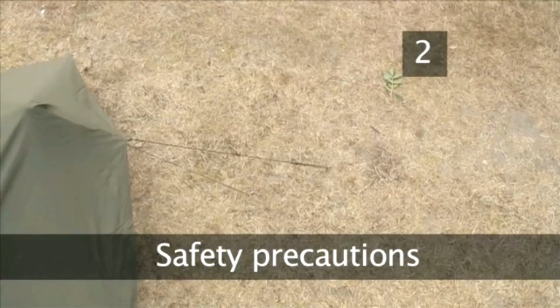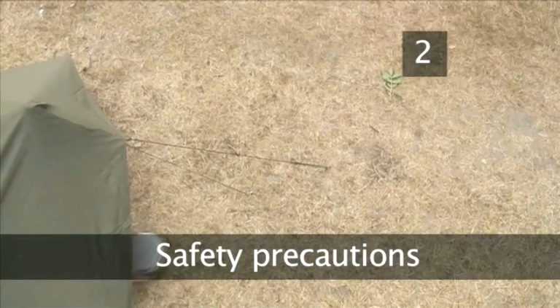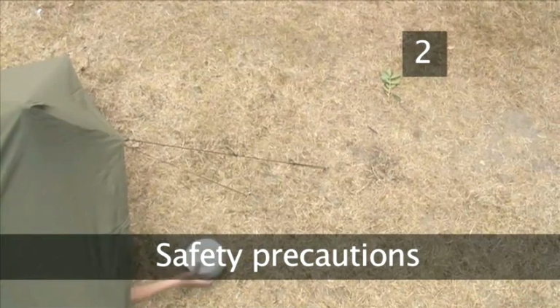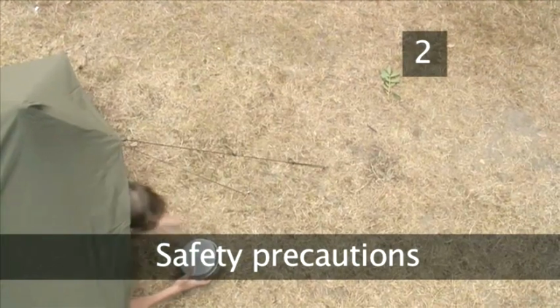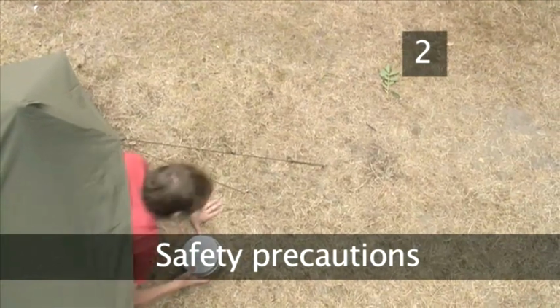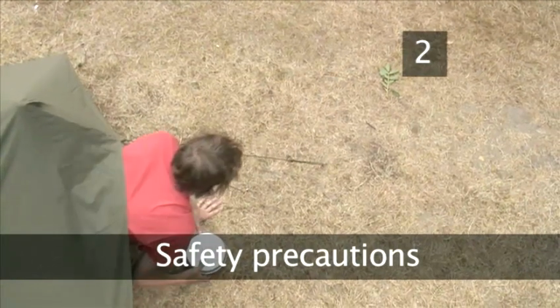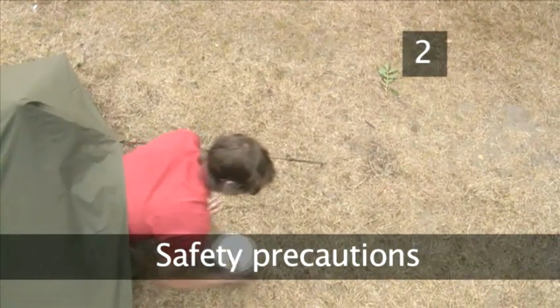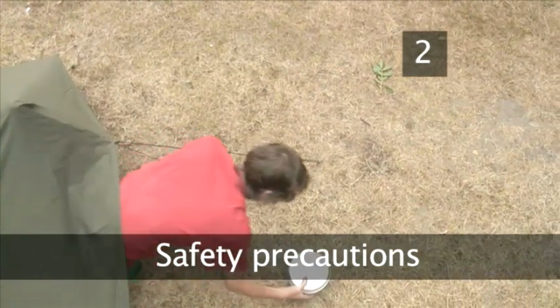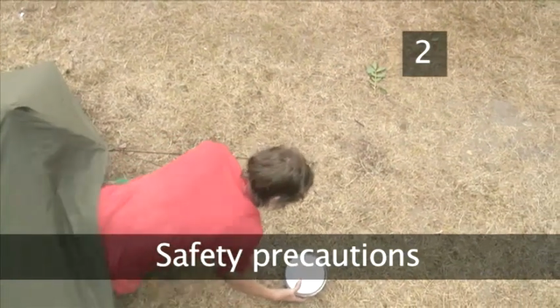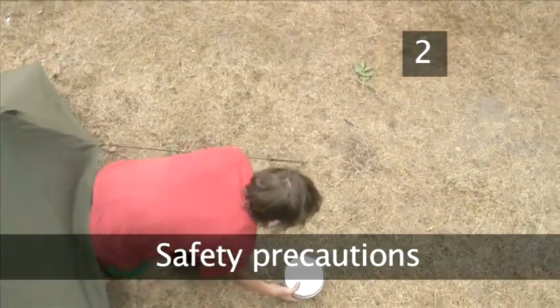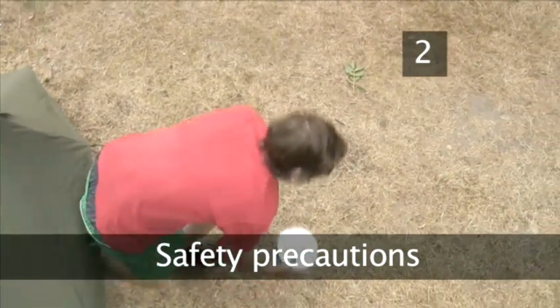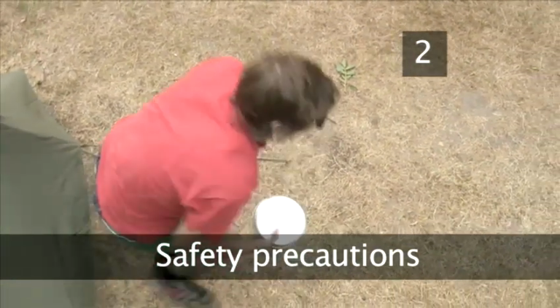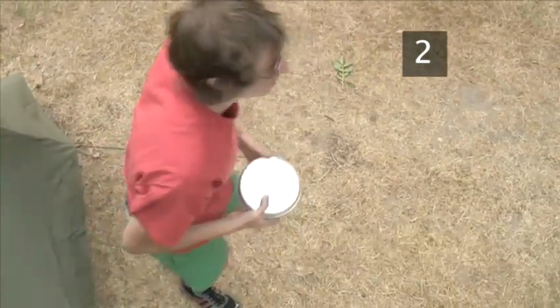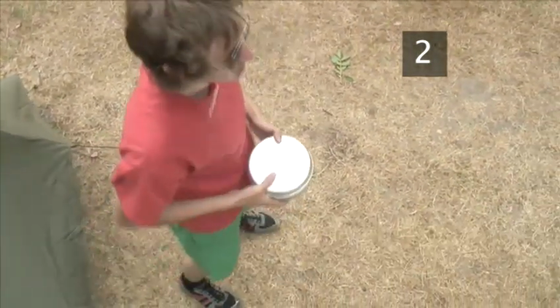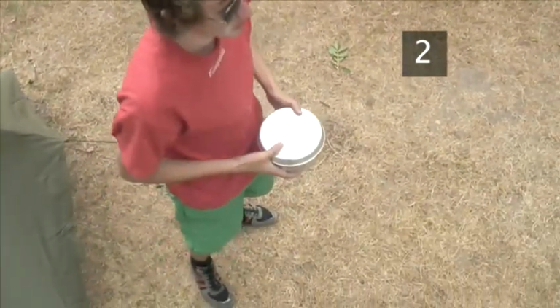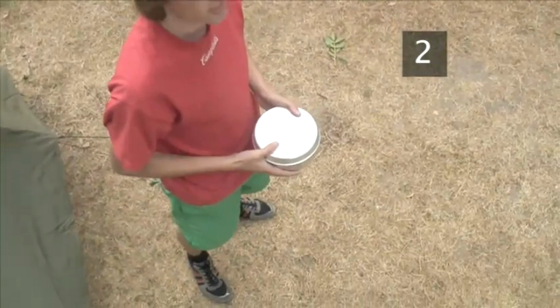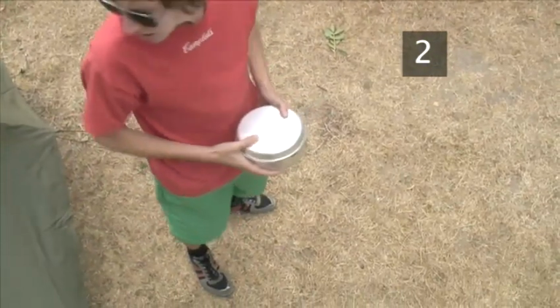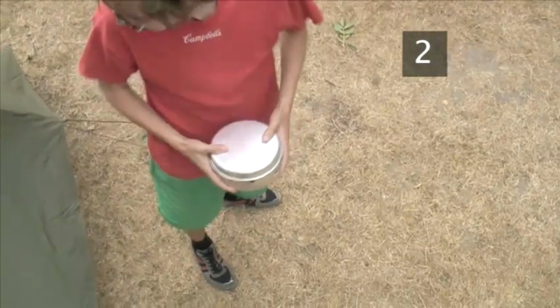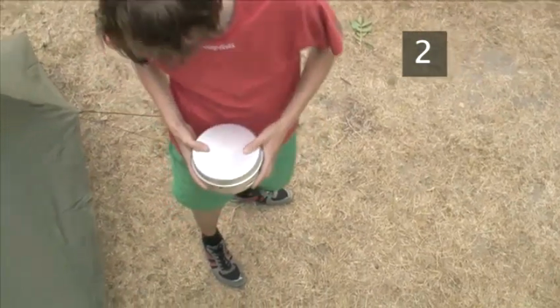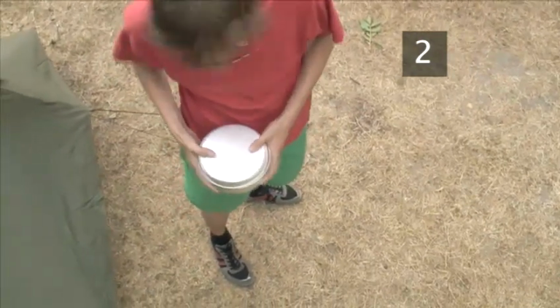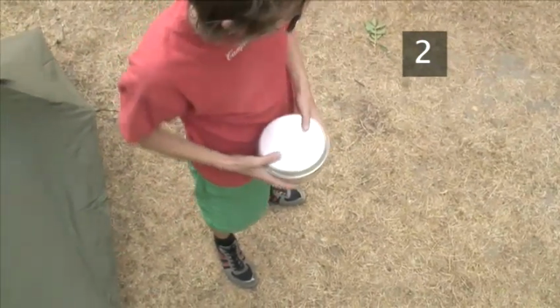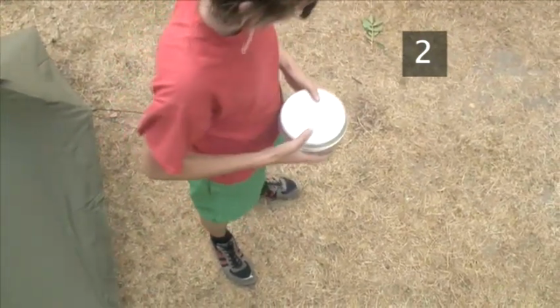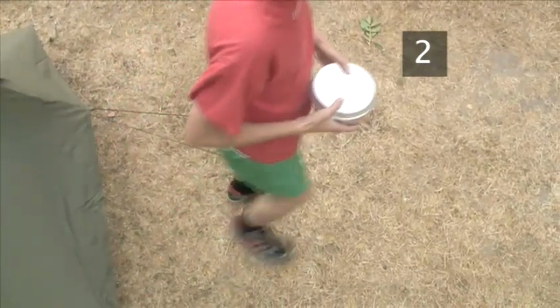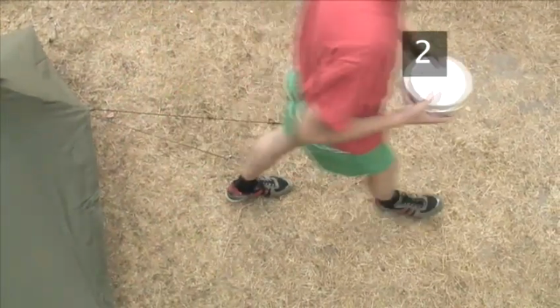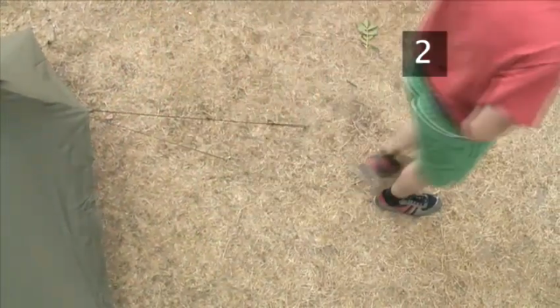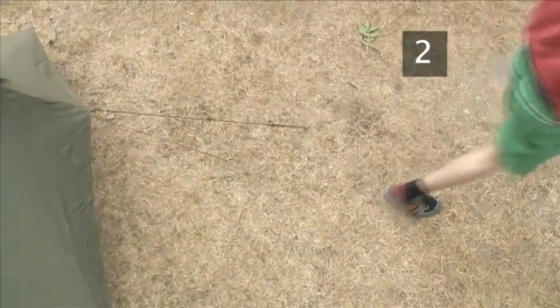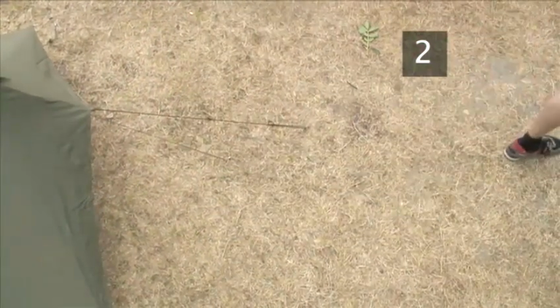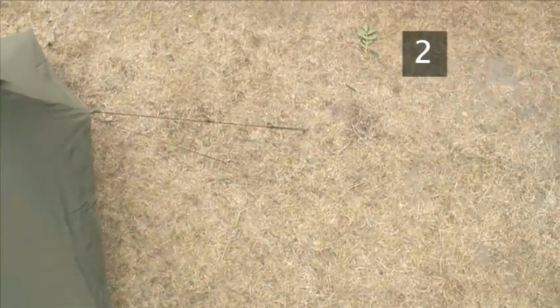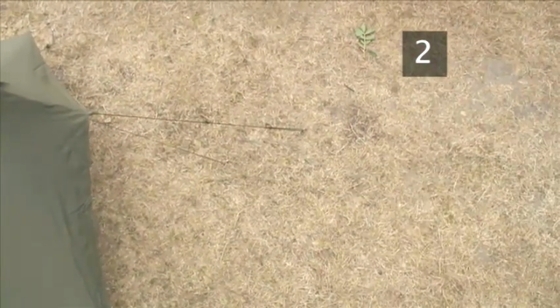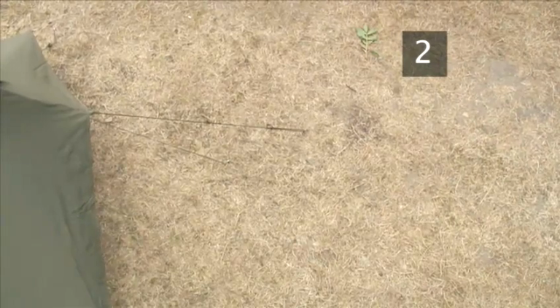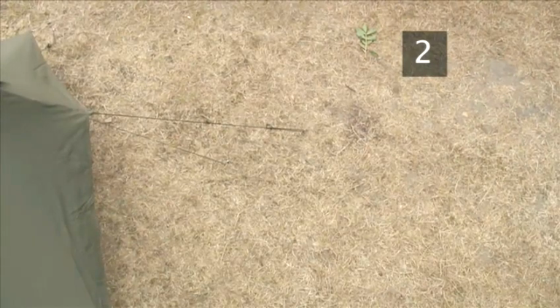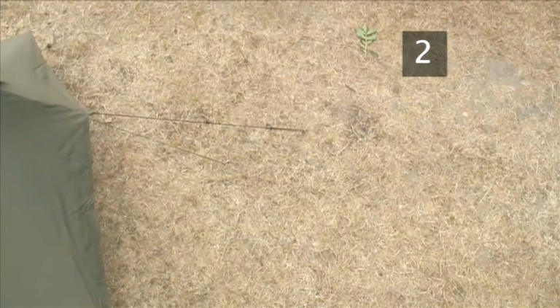Step 2. Safety Precautions. Do not use stoves inside tents or confined spaces. The carbon monoxide fumes produced by camping stoves are harmful, and tents are highly flammable.